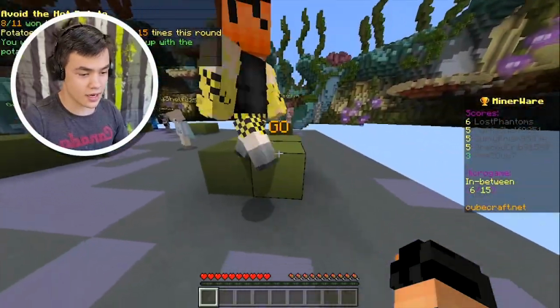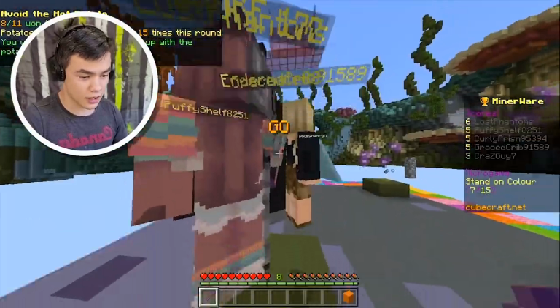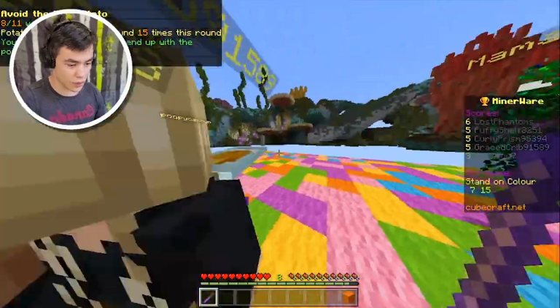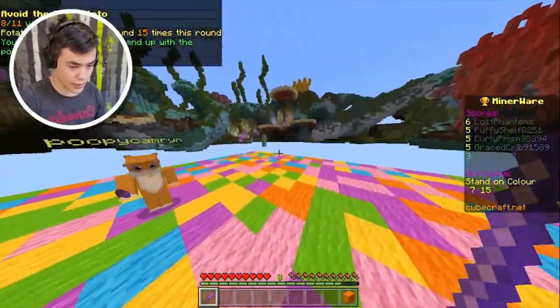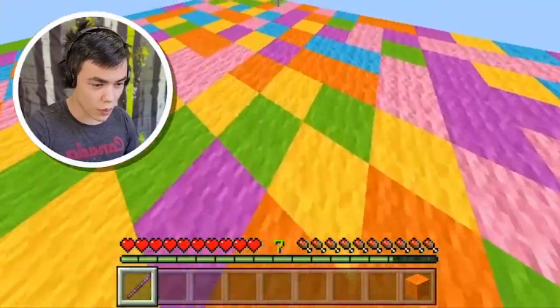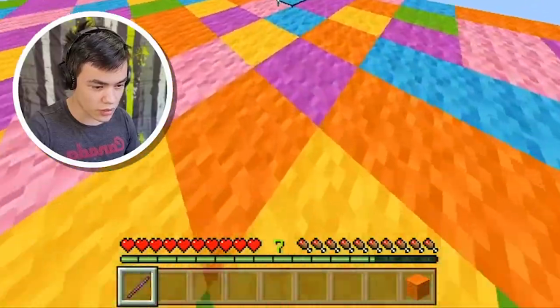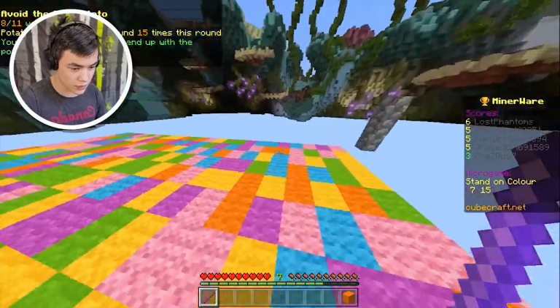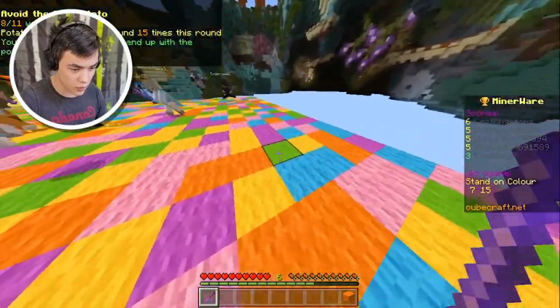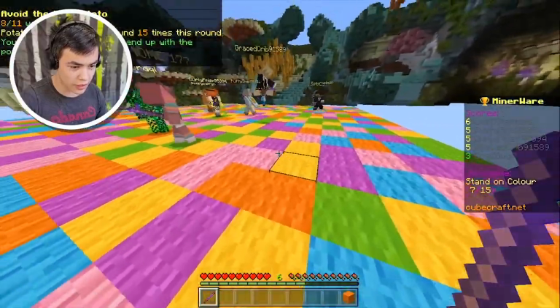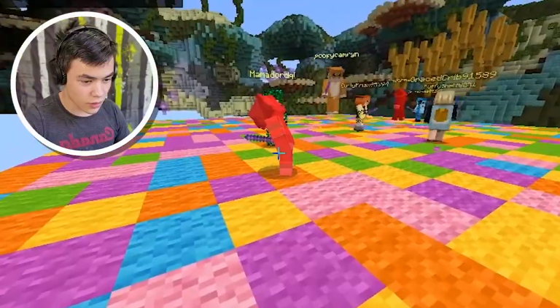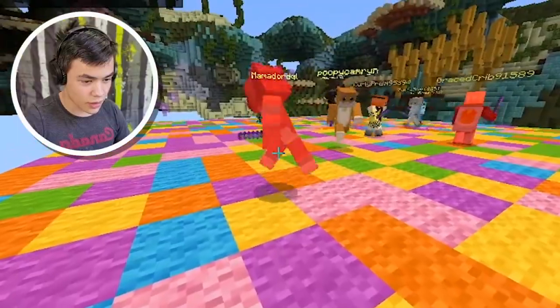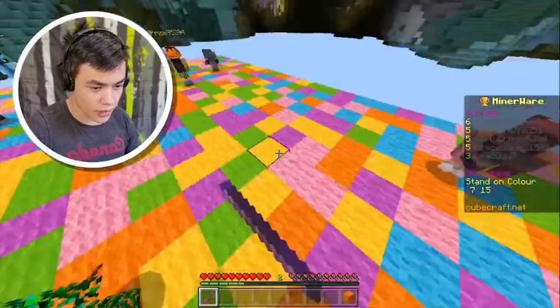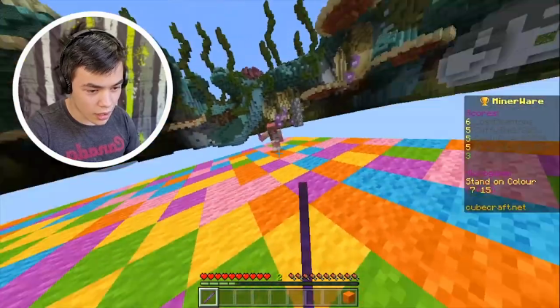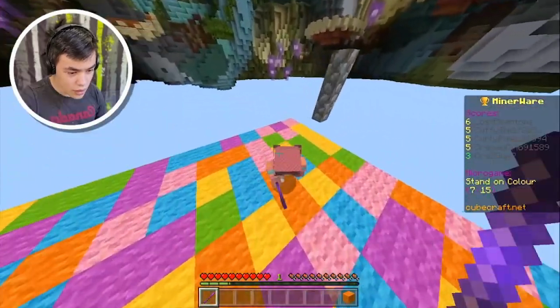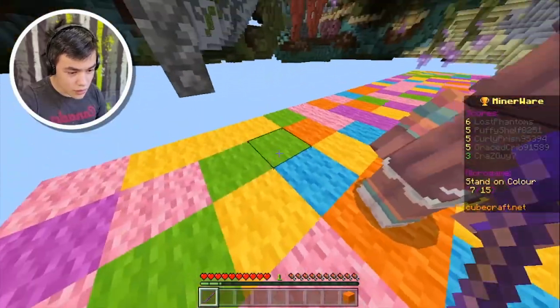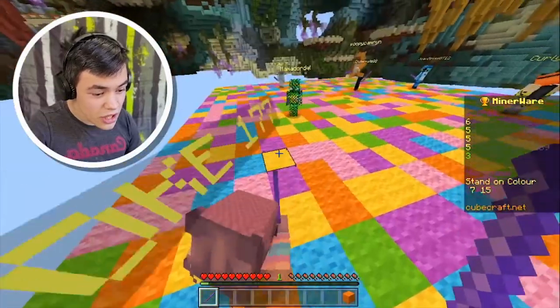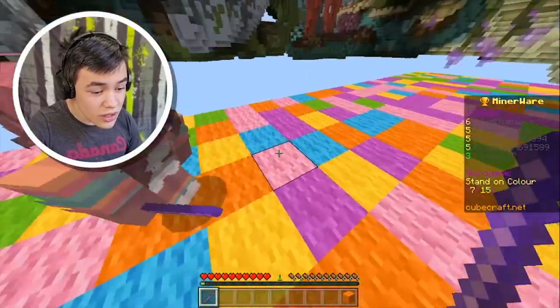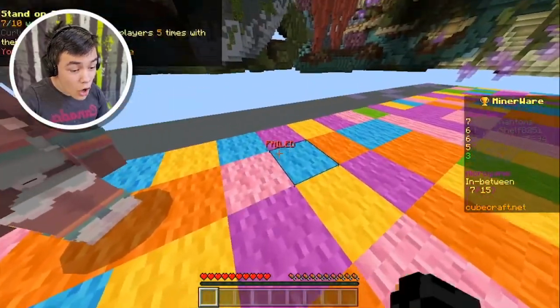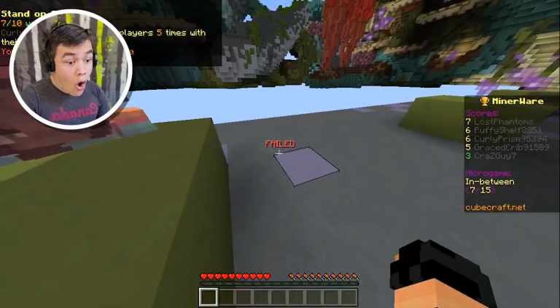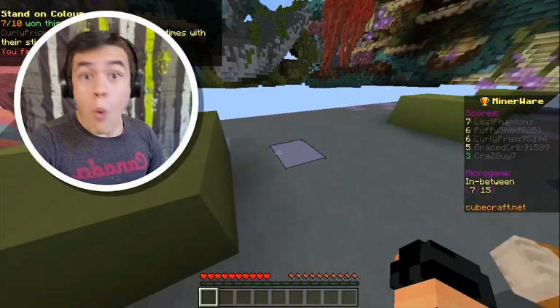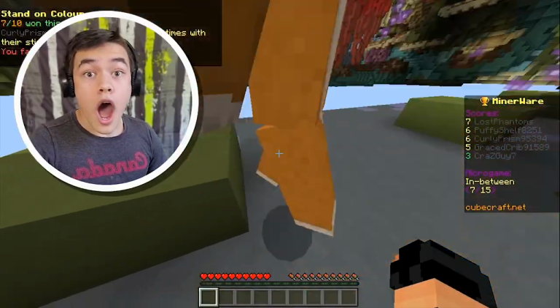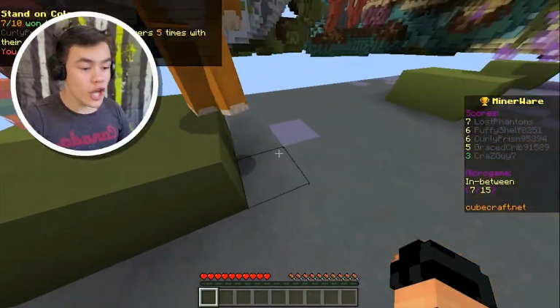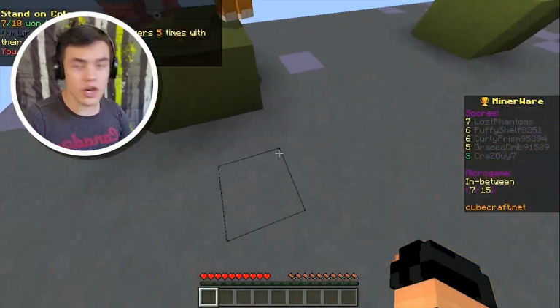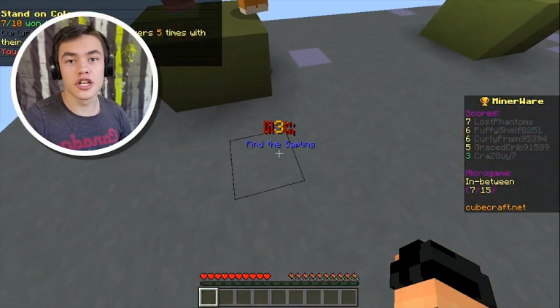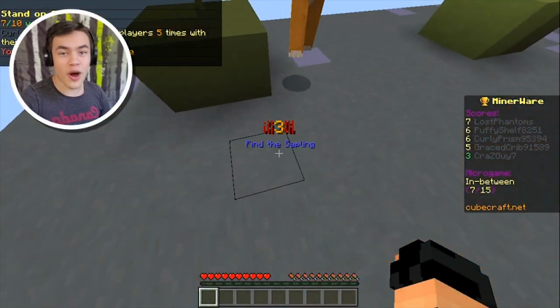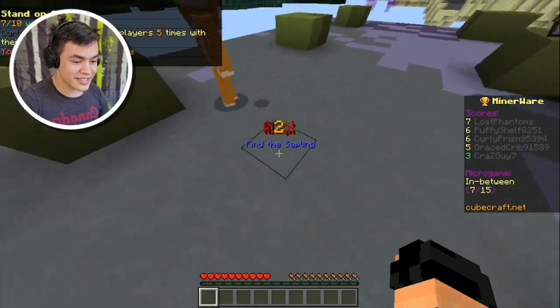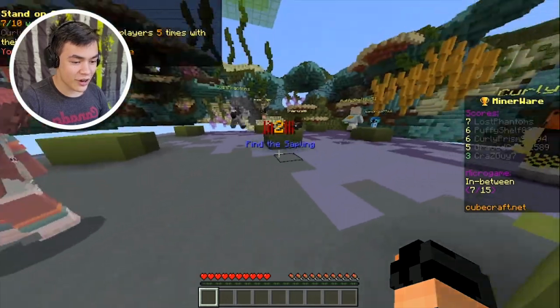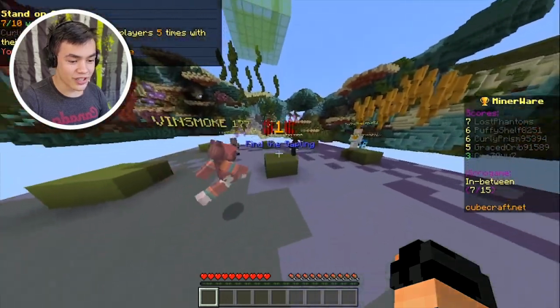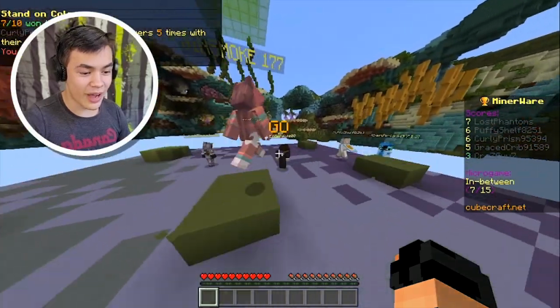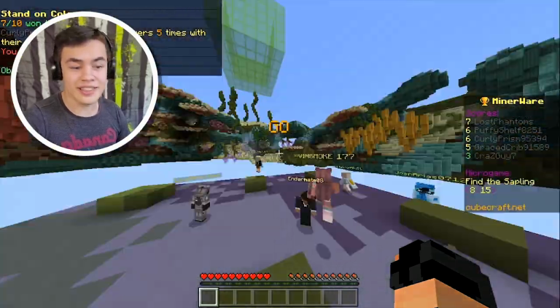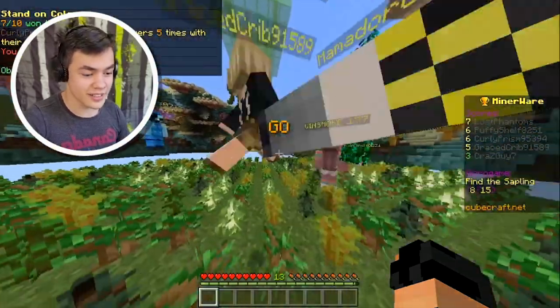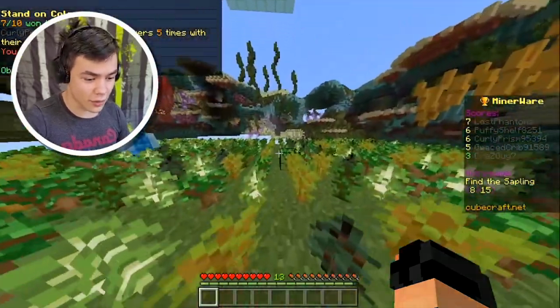Set on color — what color do we have? We have orange, we gotta stand over here. Don't come near me. No, no, no, no. I was standing on orange — bro, I was literally standing on orange.